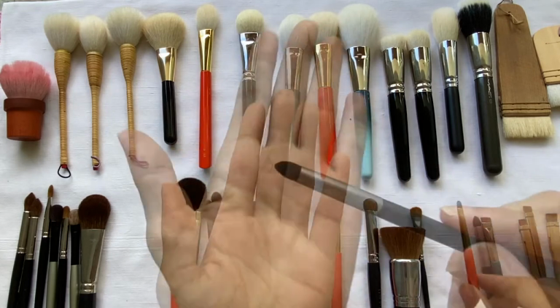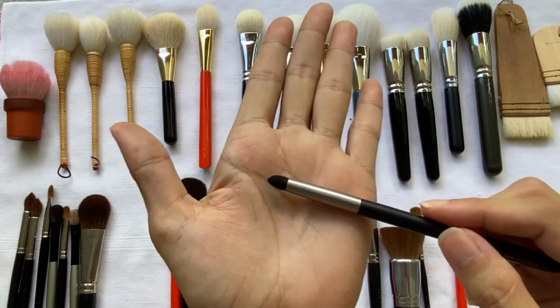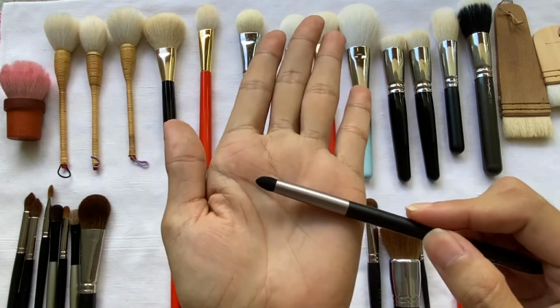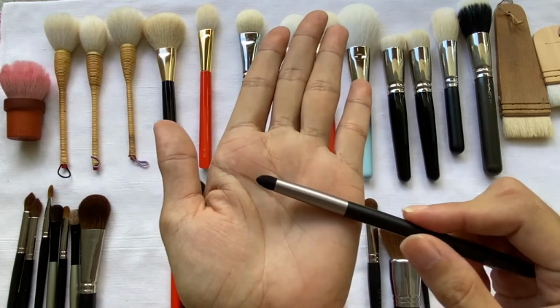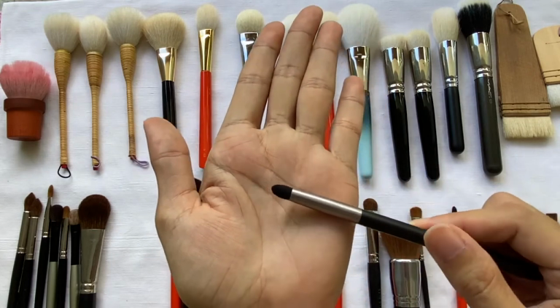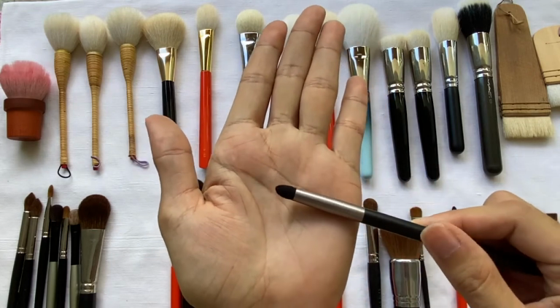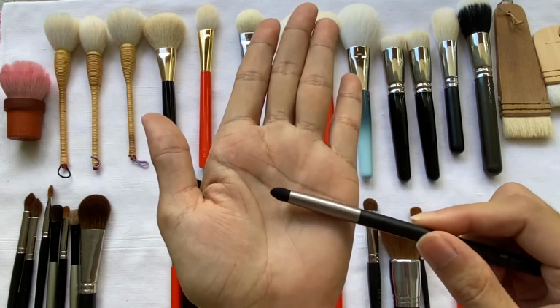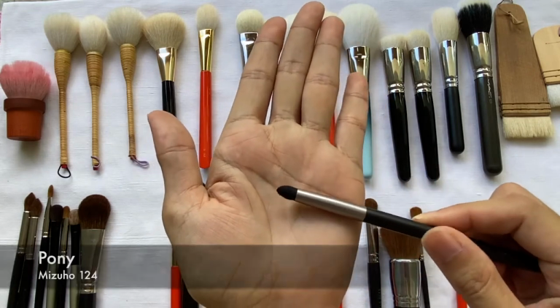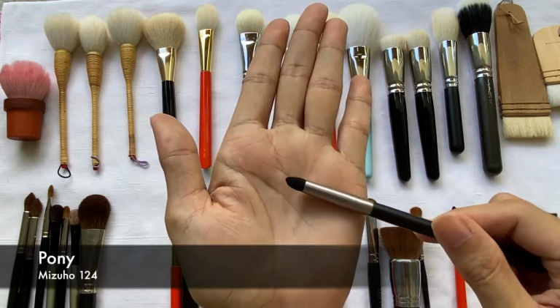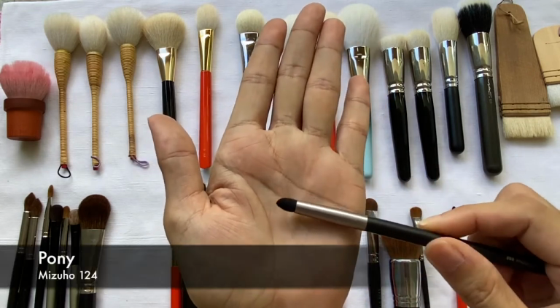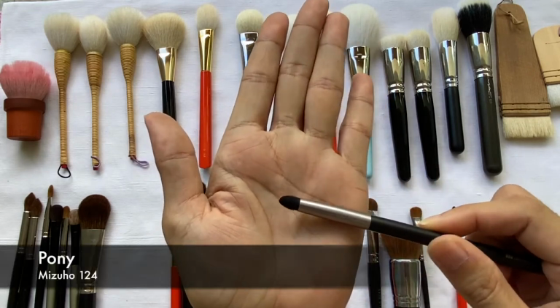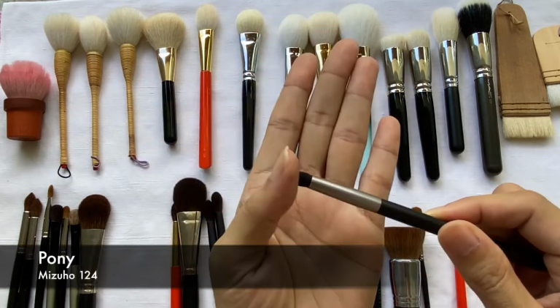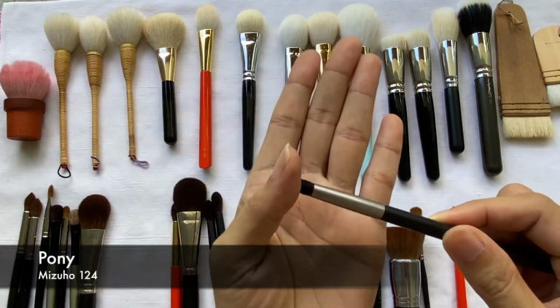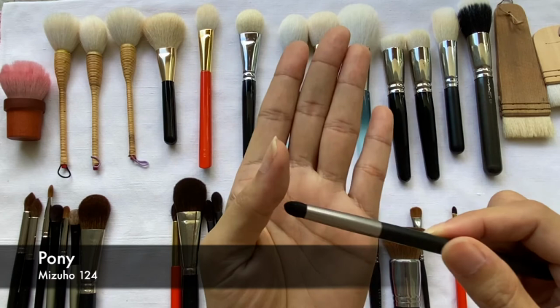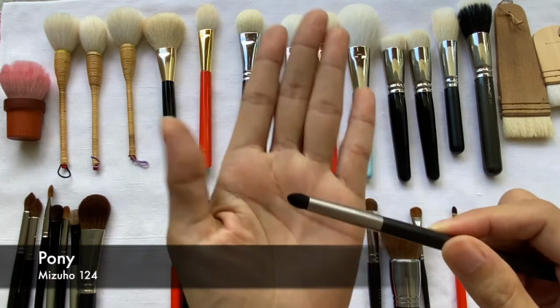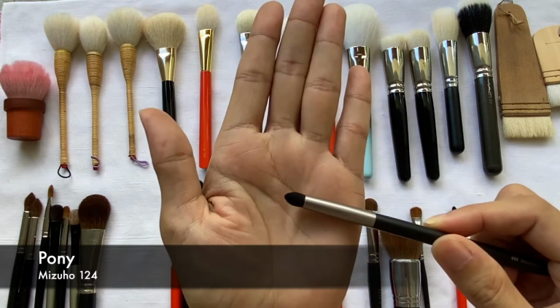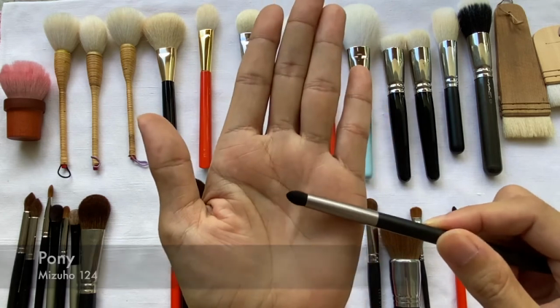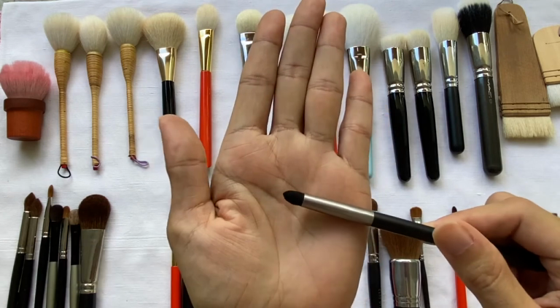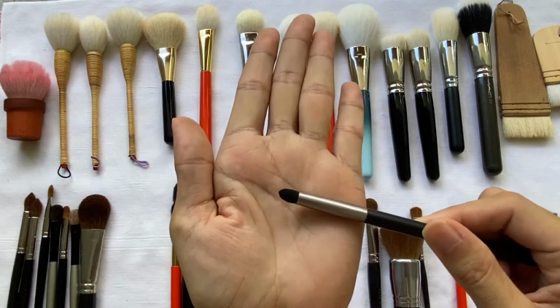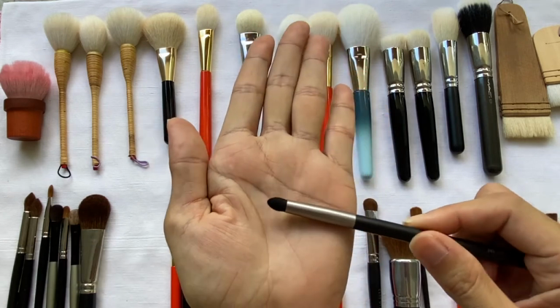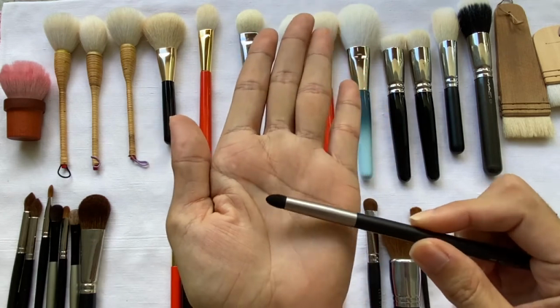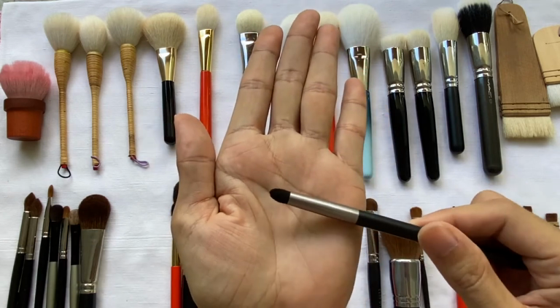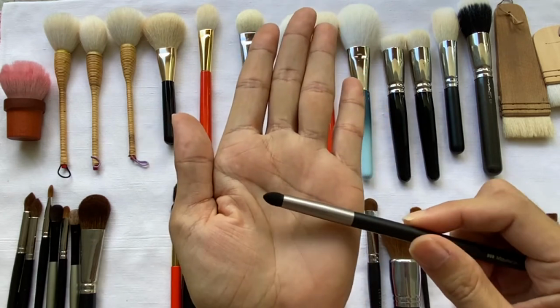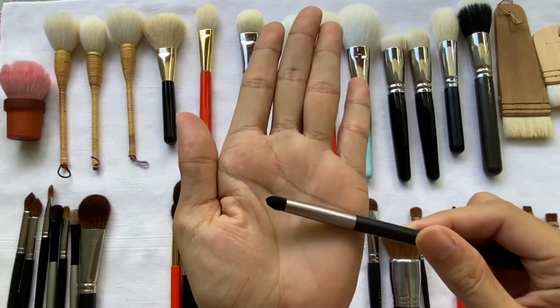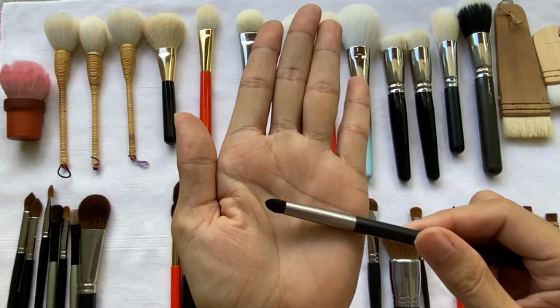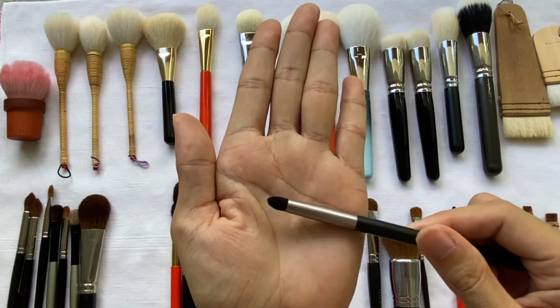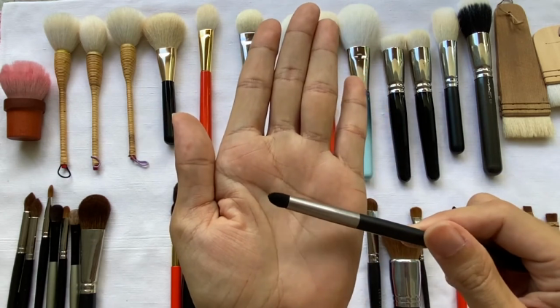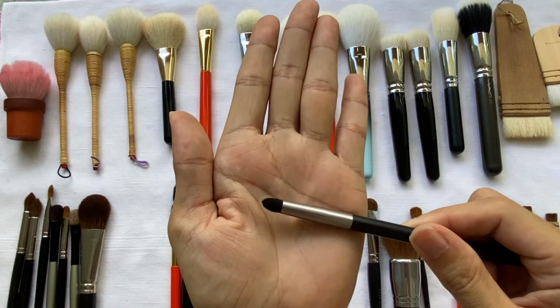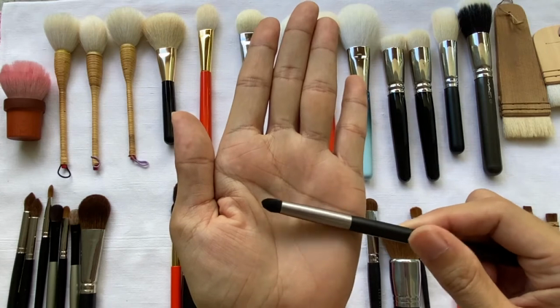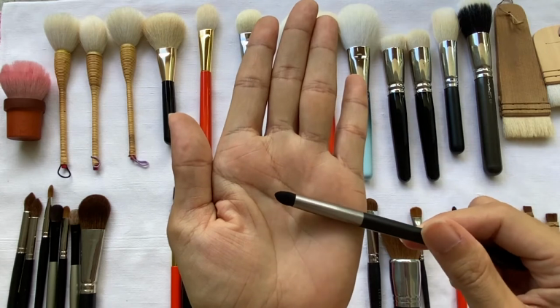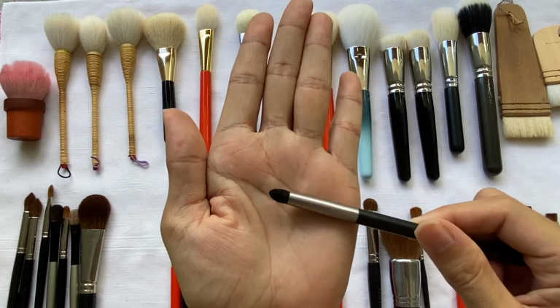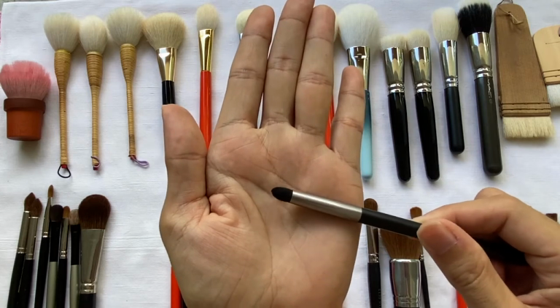What we have here is pony hair. This is very durable and very soft, great for blending. I use this when I want to blend eyeshadow on the lash lines of the eye.